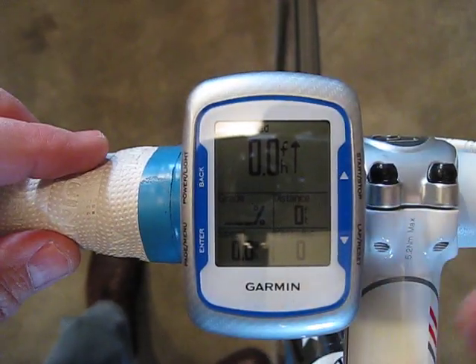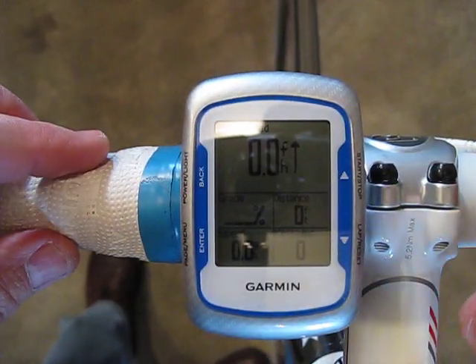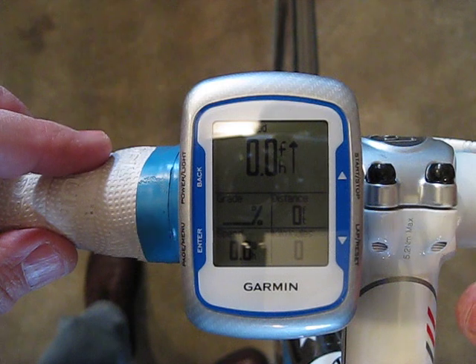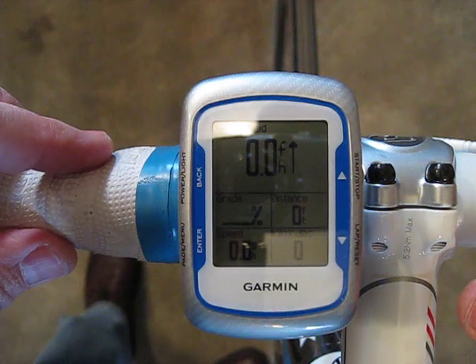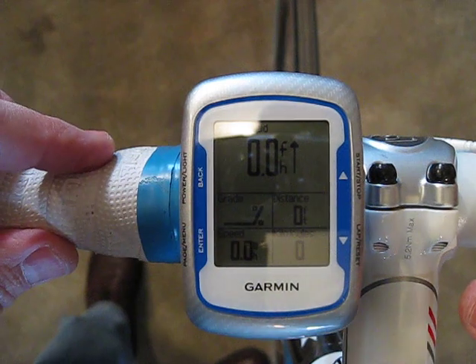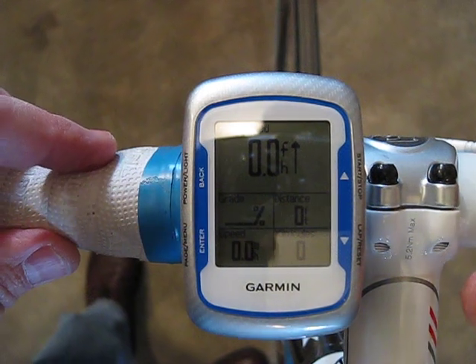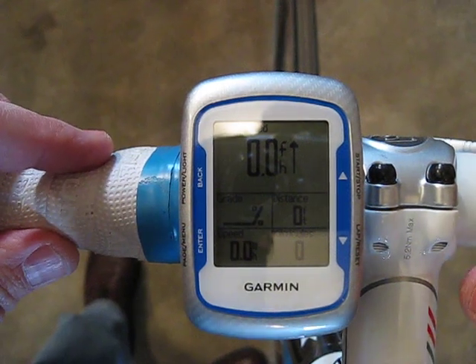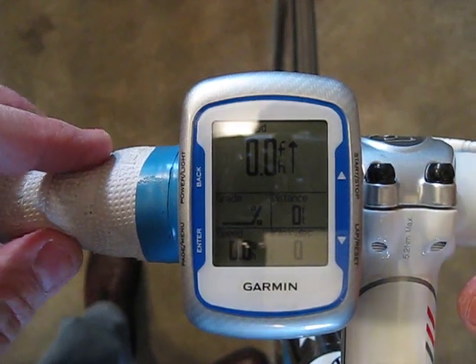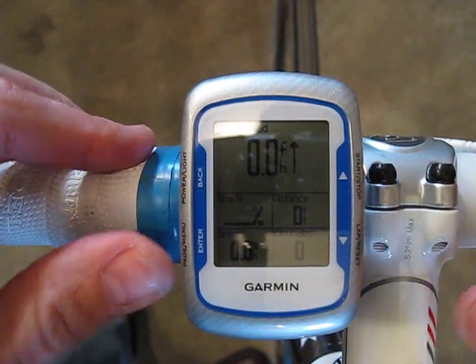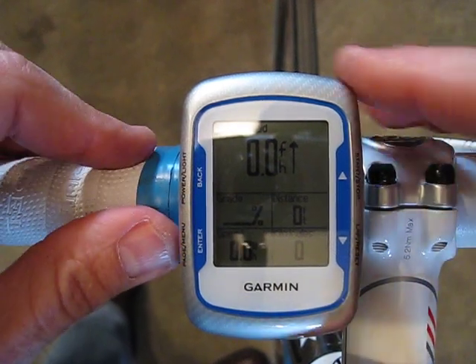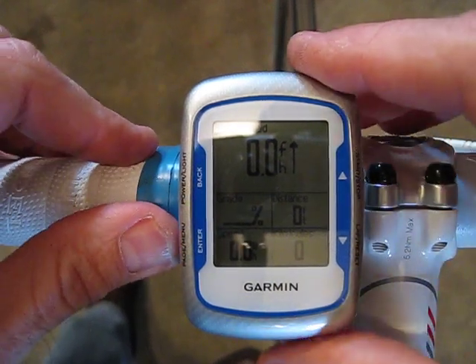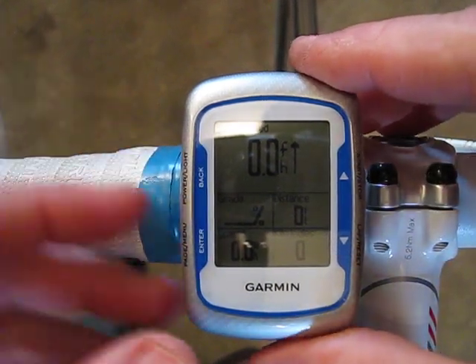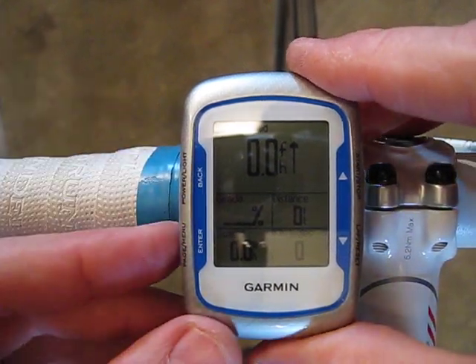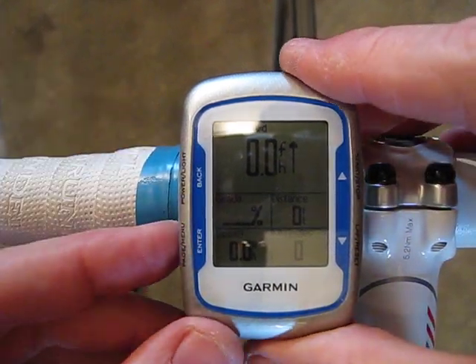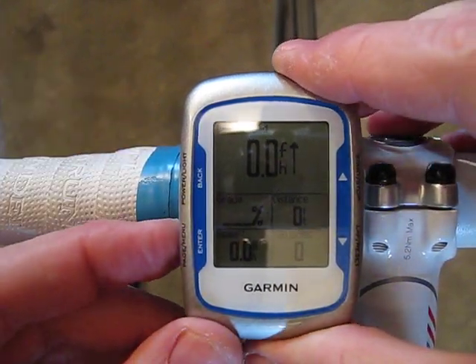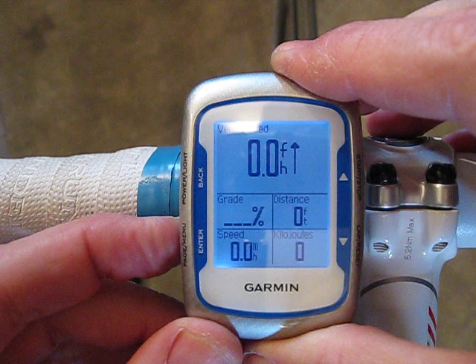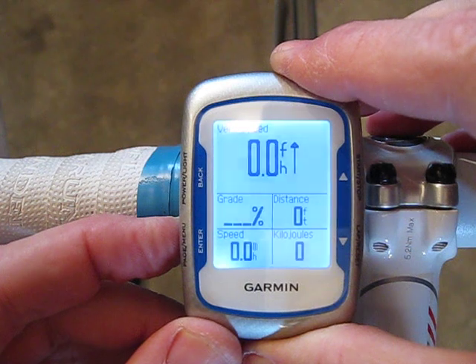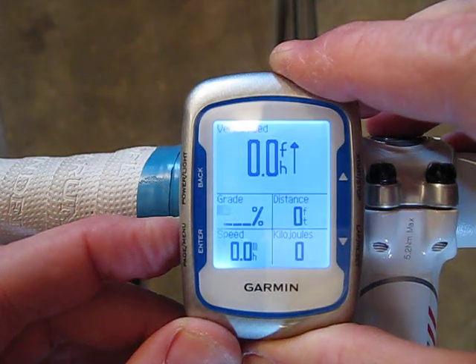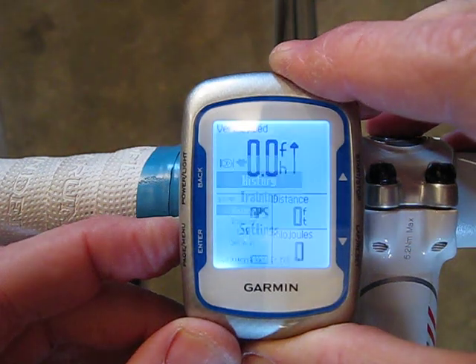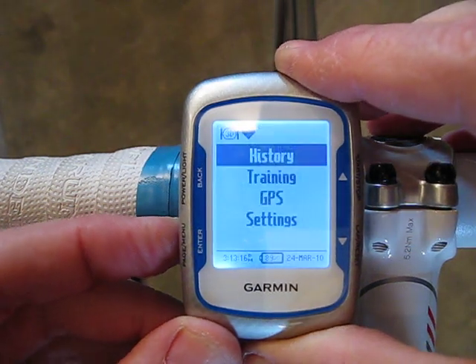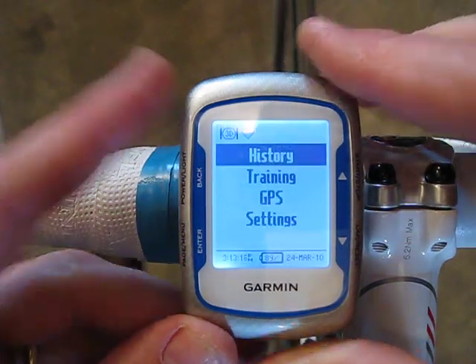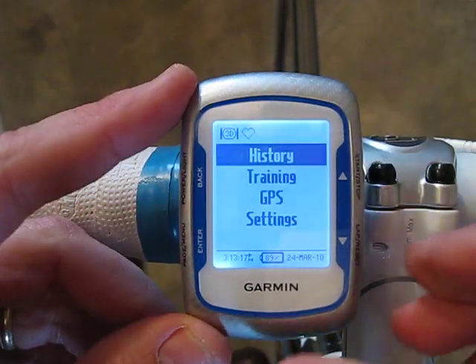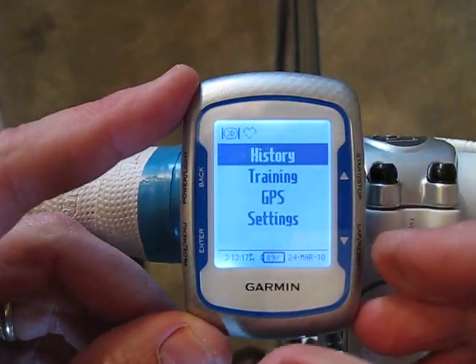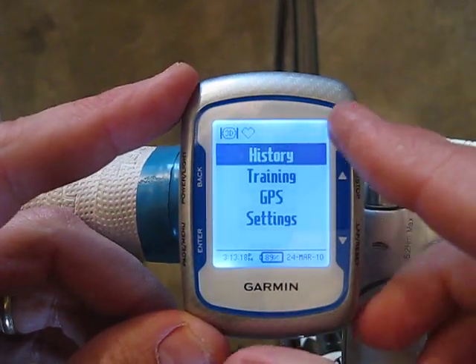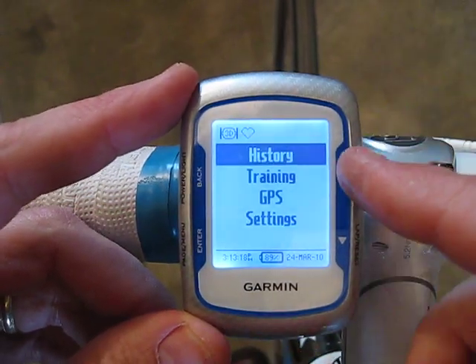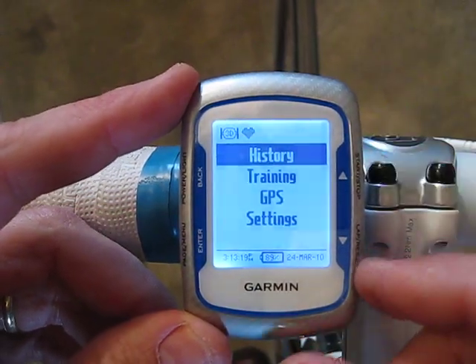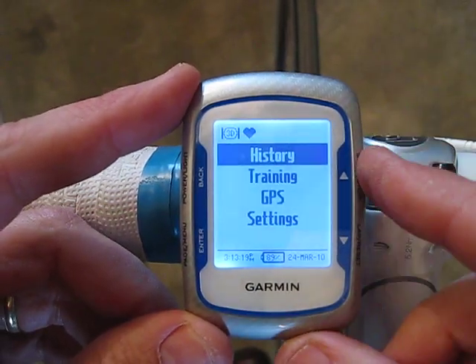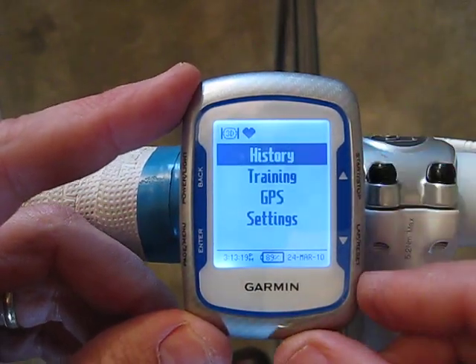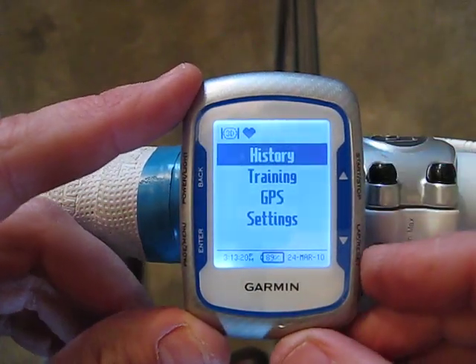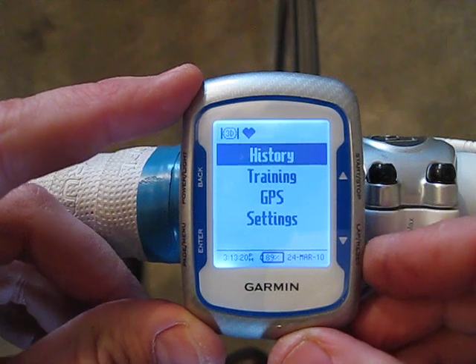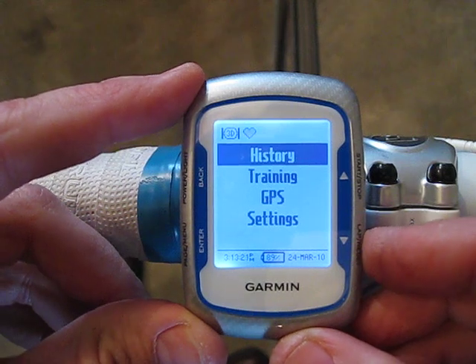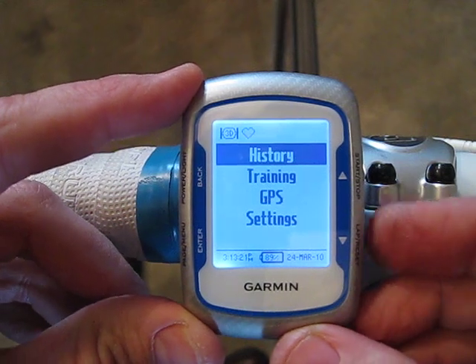Now if you want to pair it with a power meter, you press the menu button for a few seconds. Once the menu comes up you can use the up and down arrows to choose from the menu.